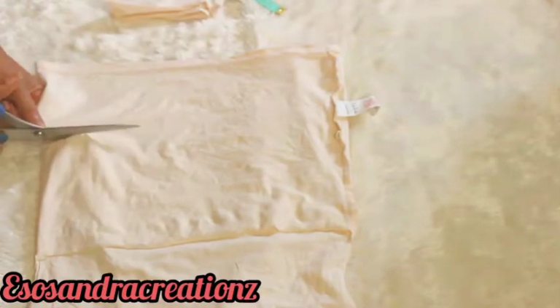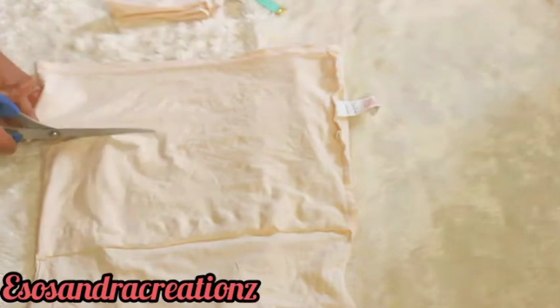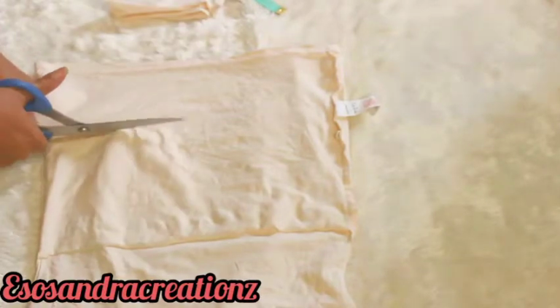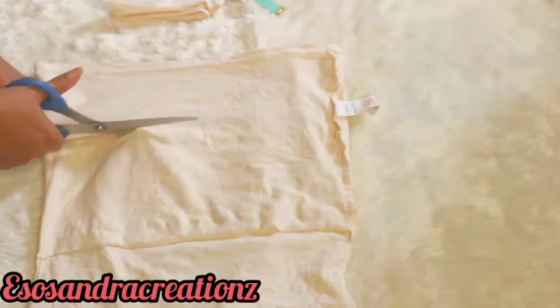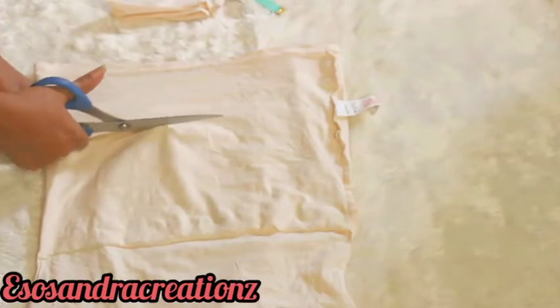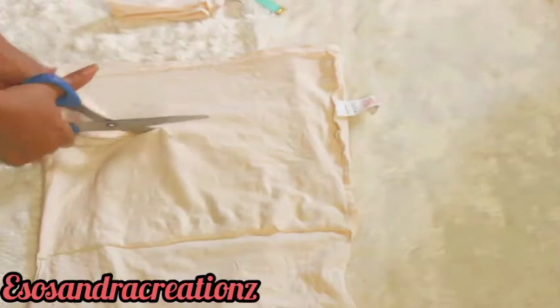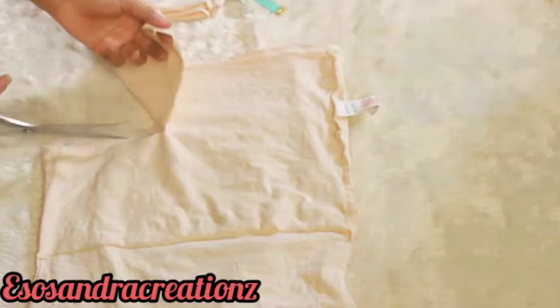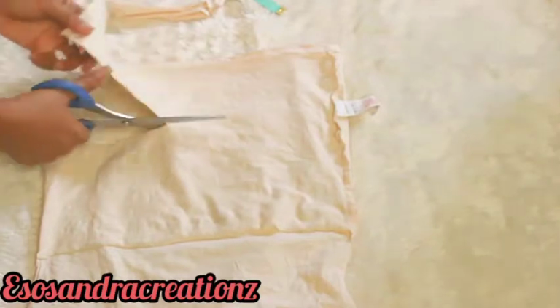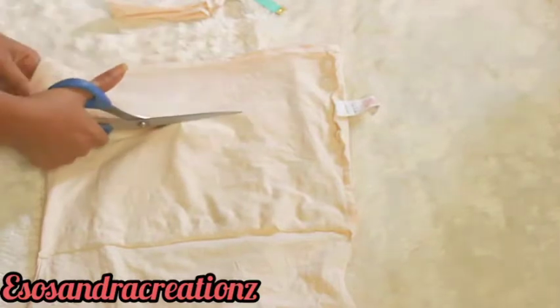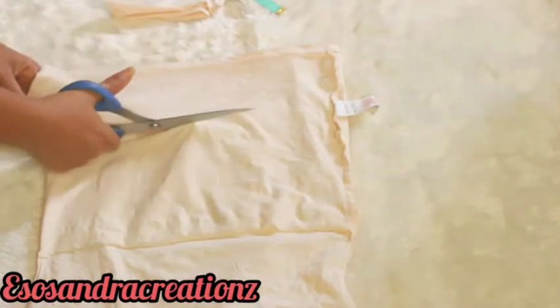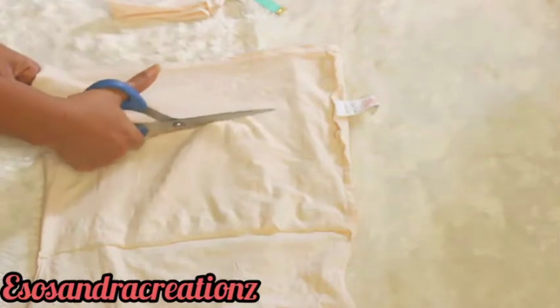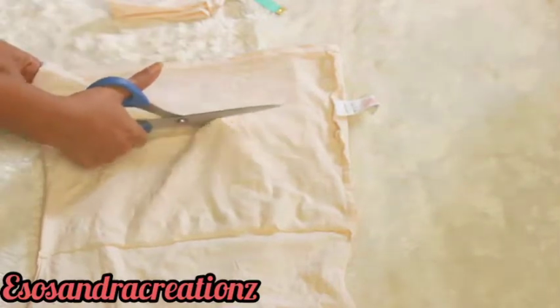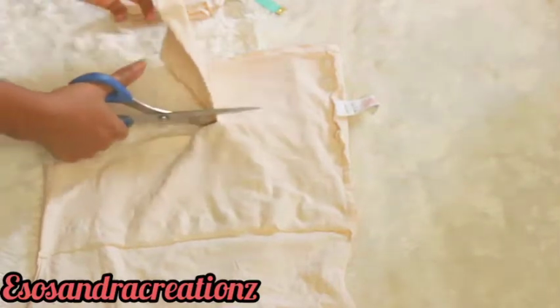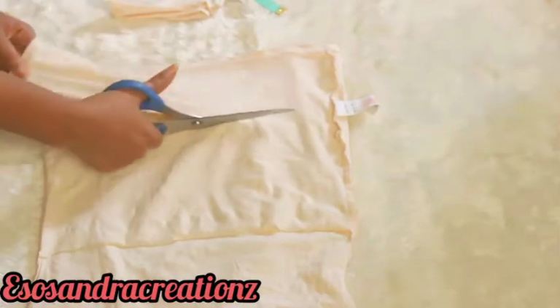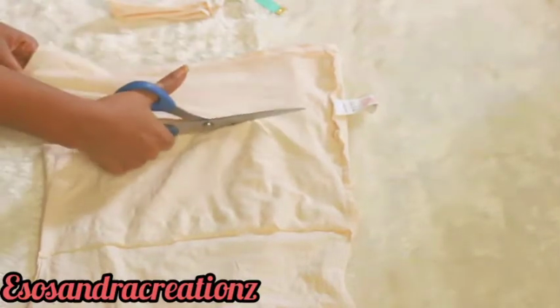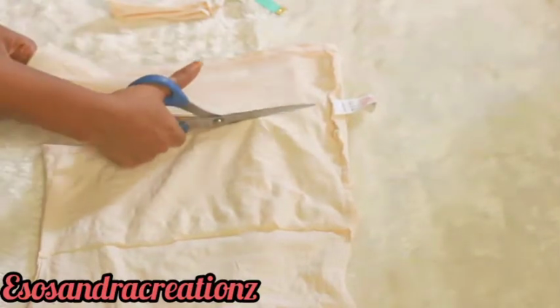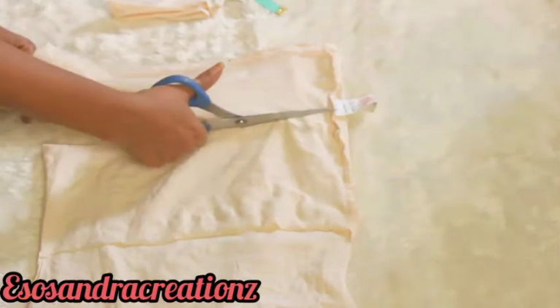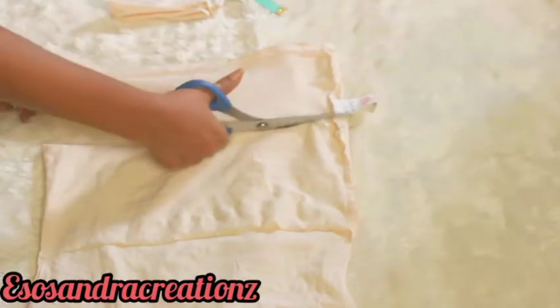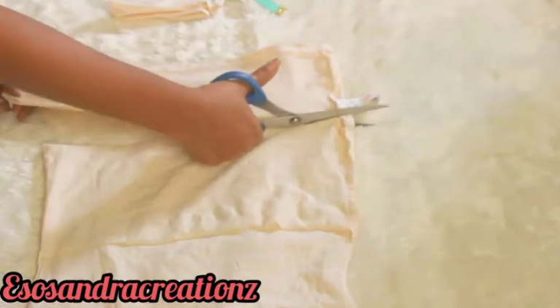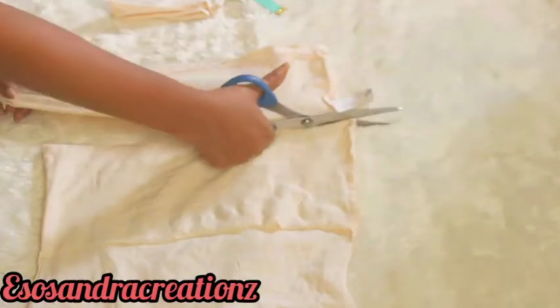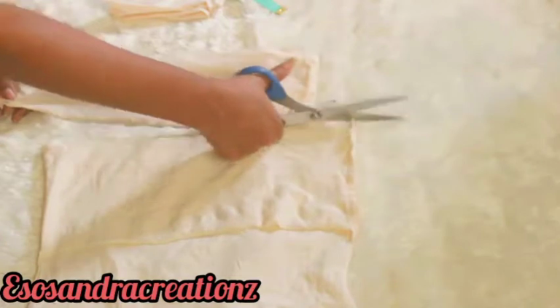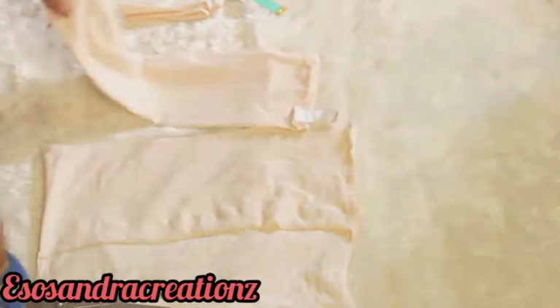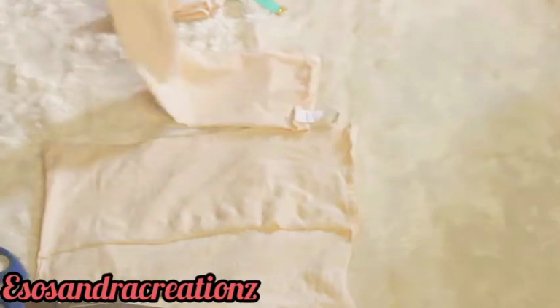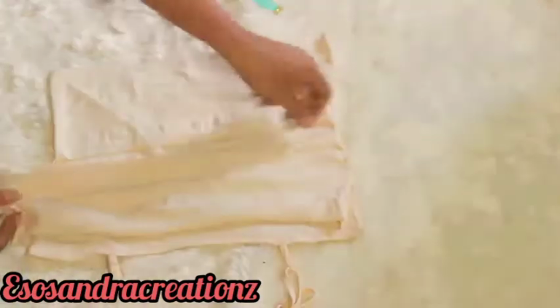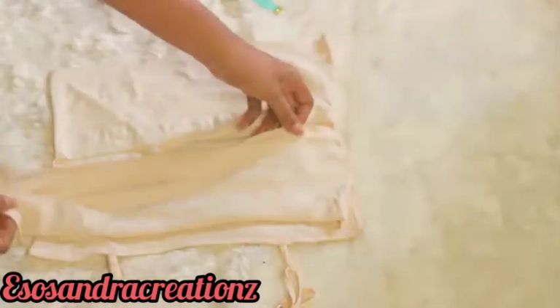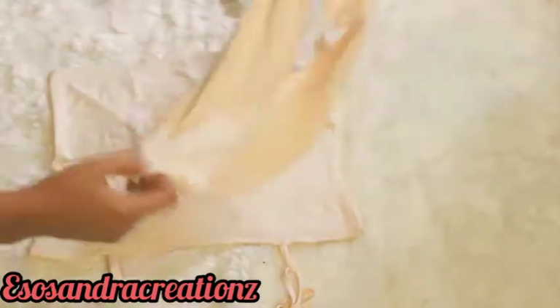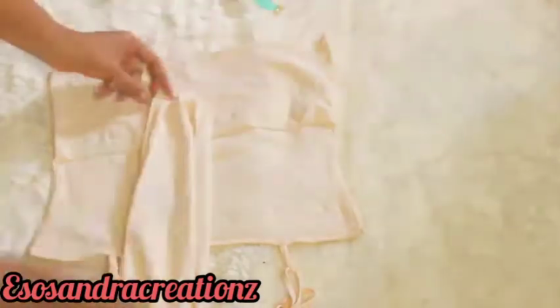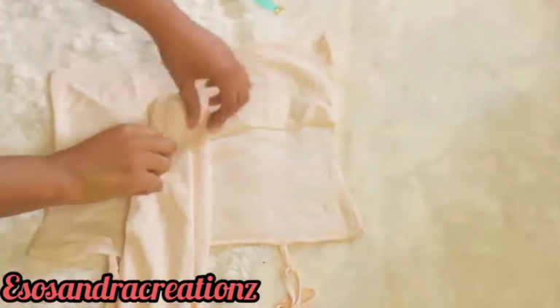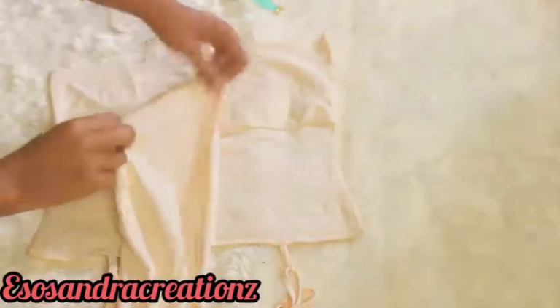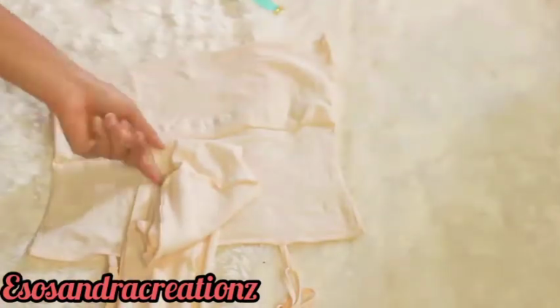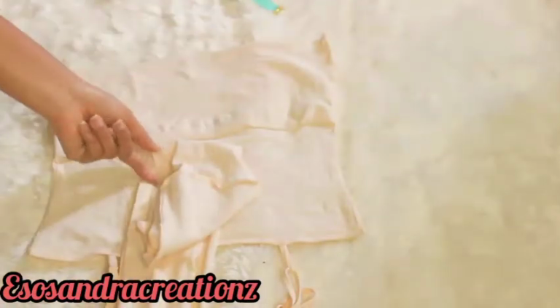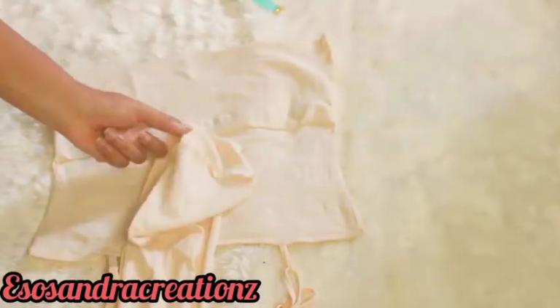So cut it down to the very other side, because this whole fabric we are going to gather is to be at the very front — just at the very front. Now I'm just going to cut out the side.